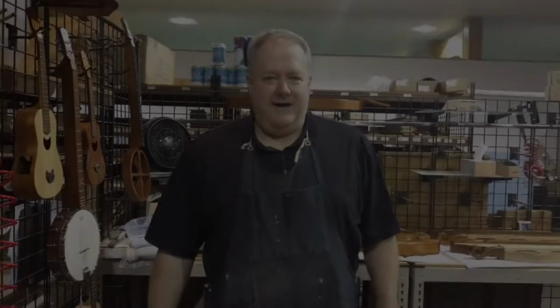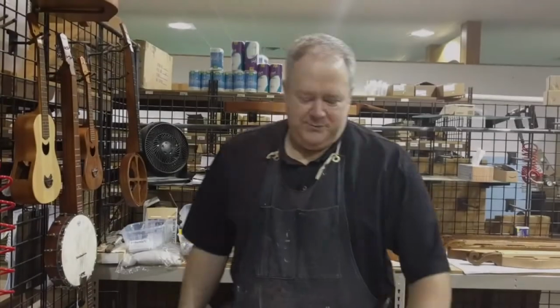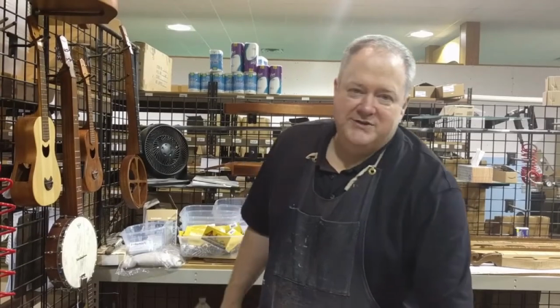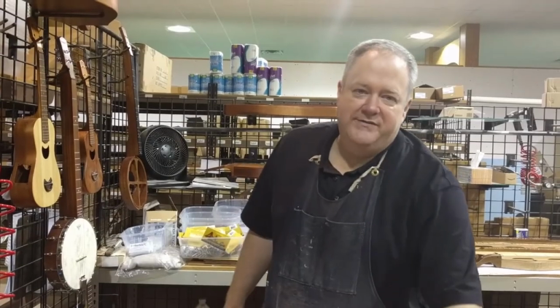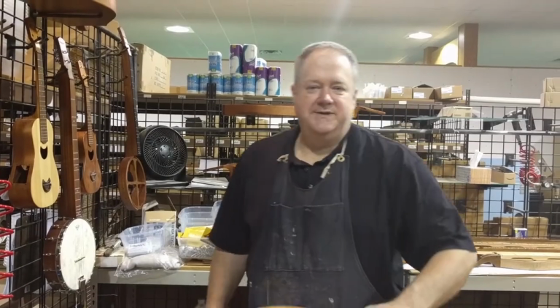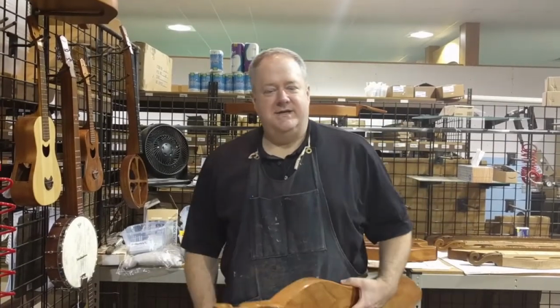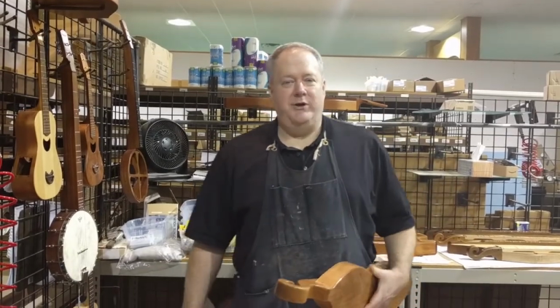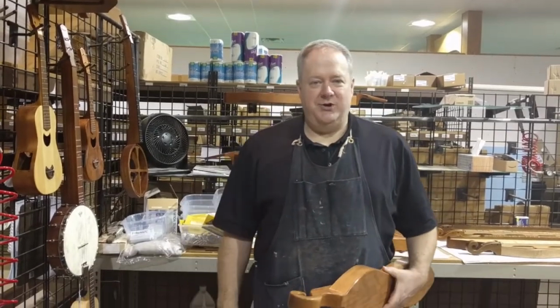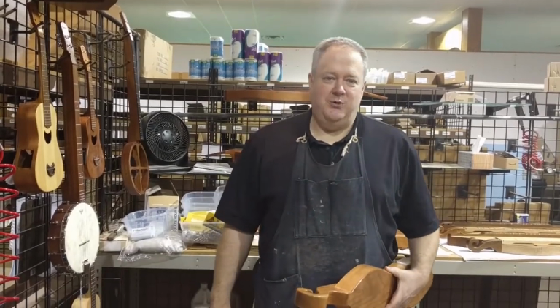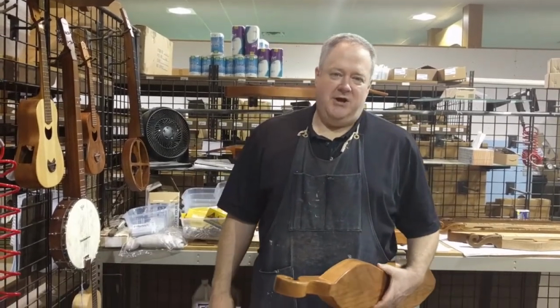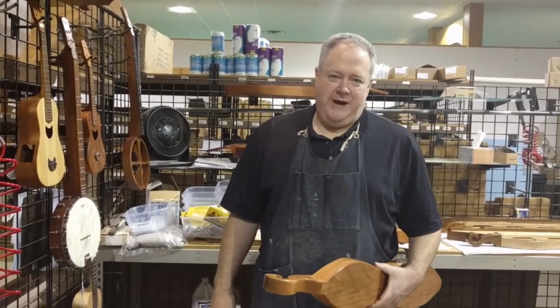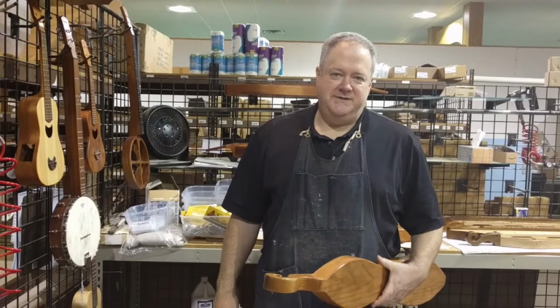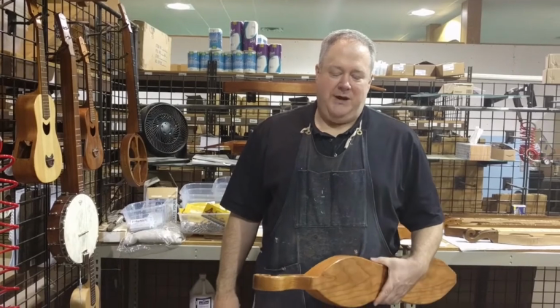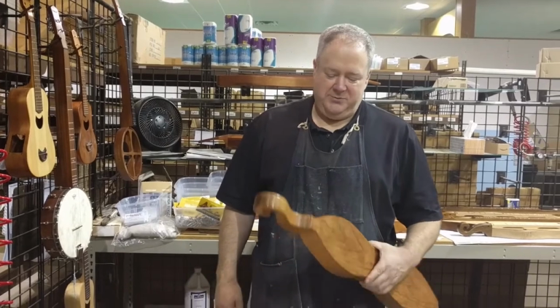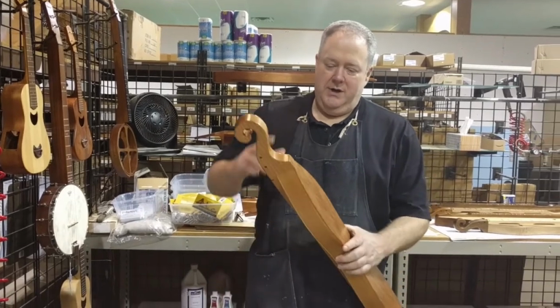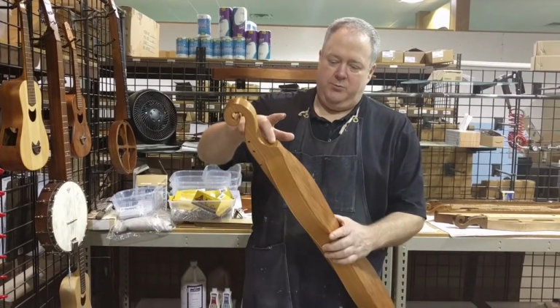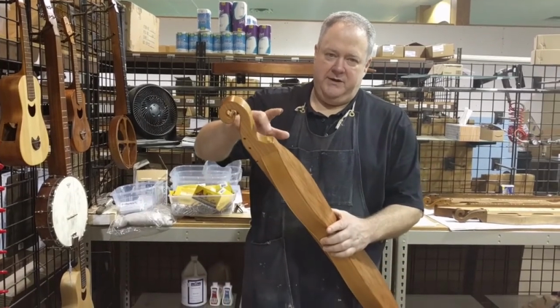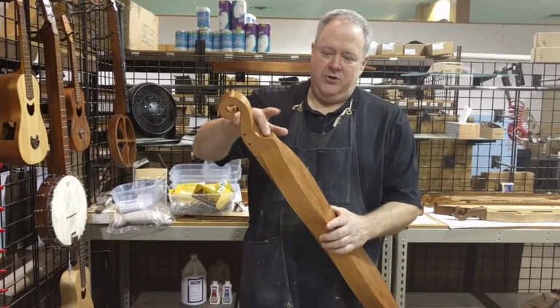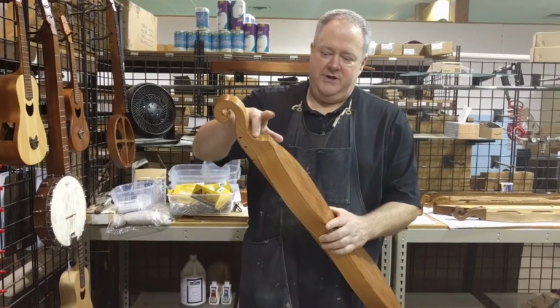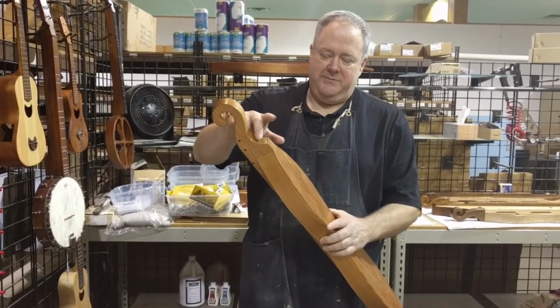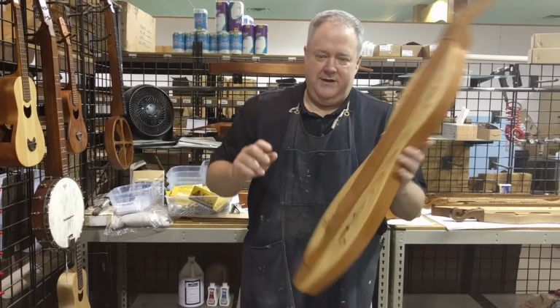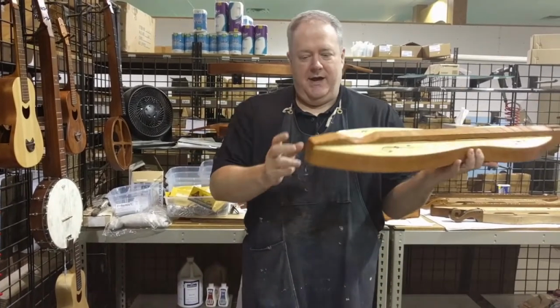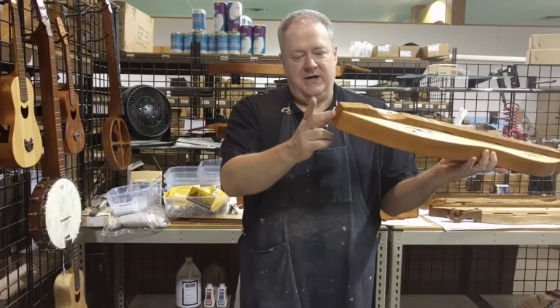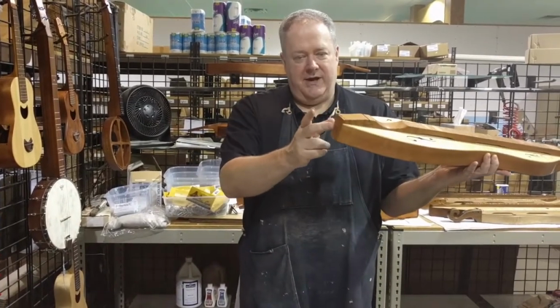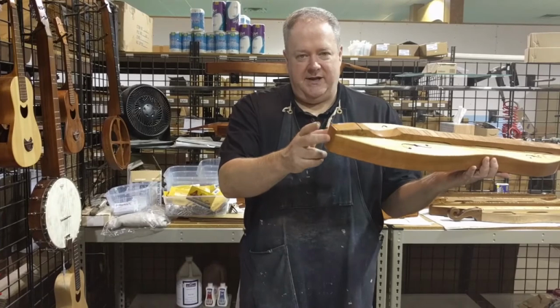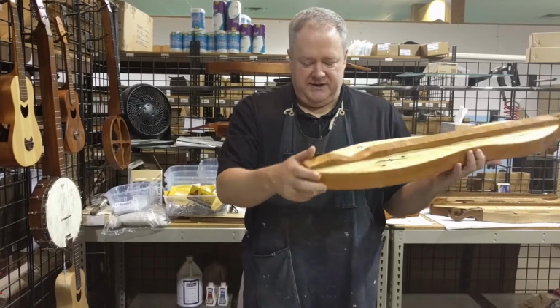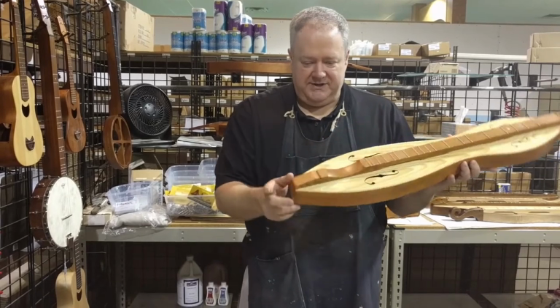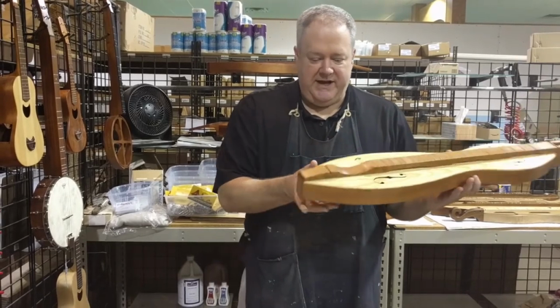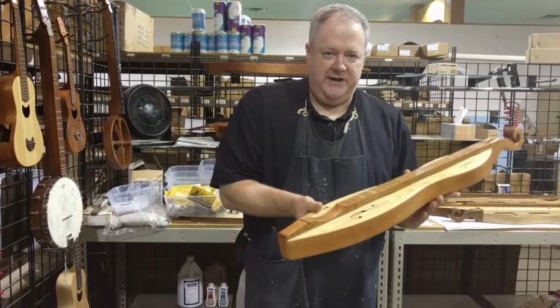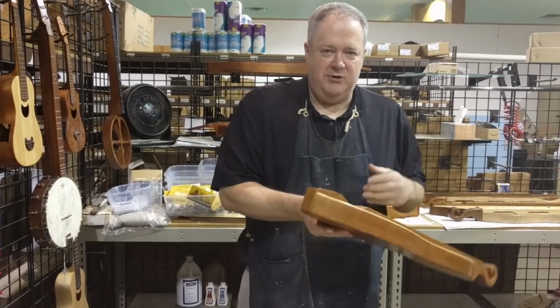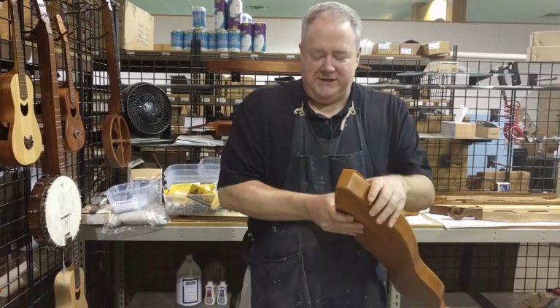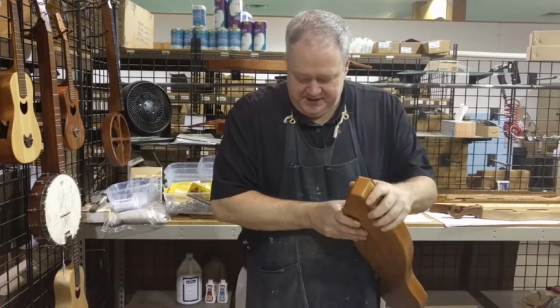Hi folks, Richard Asch, Full Craft Instruments. Today I'm going to show you how to install strap buttons on a mountain dulcimer. We're going to put a button here underneath the bottom of the head and a button here at the tail end of the instrument. Let's do the tail end of the instrument first — it's a little bit easier.